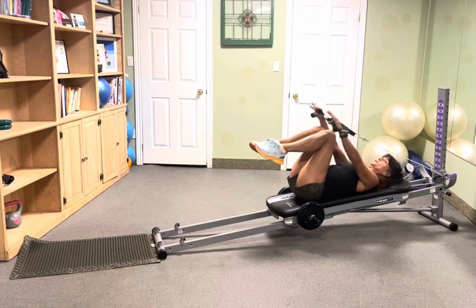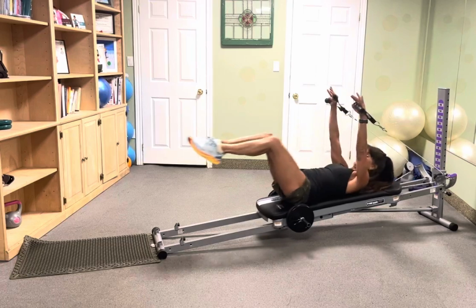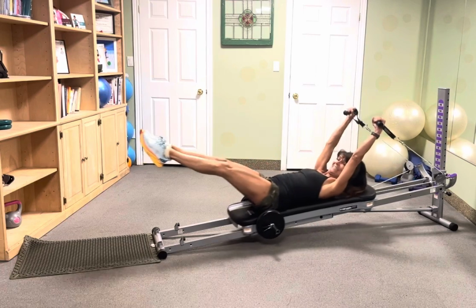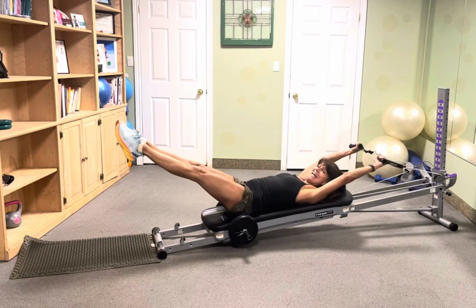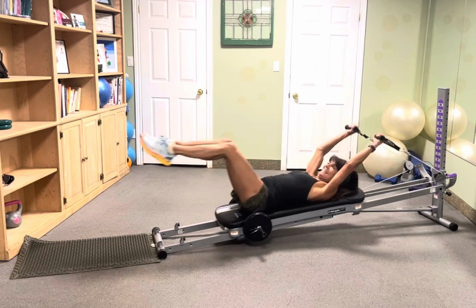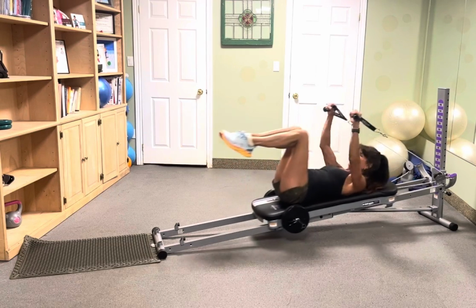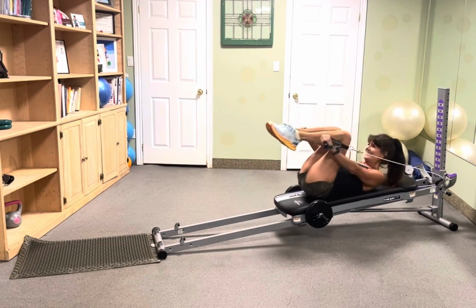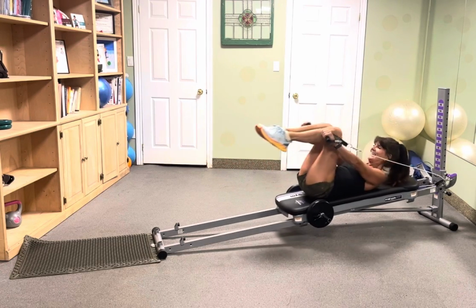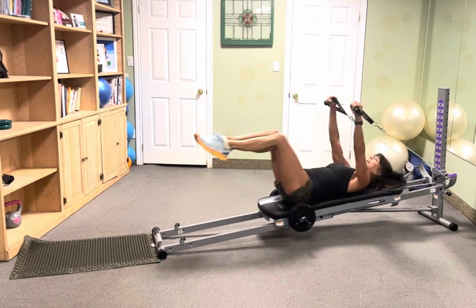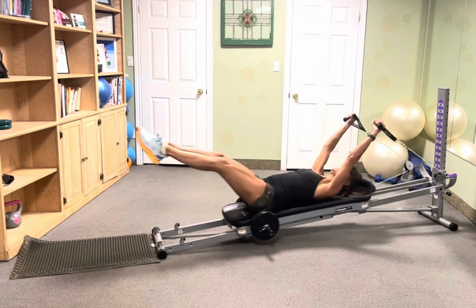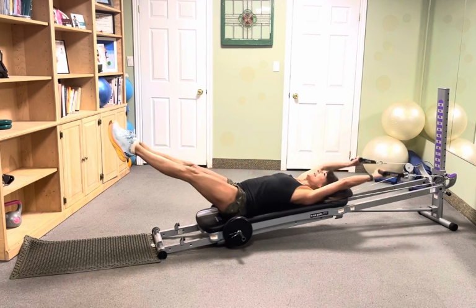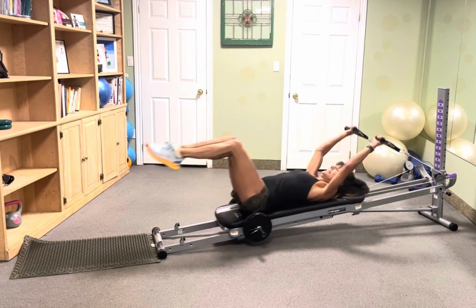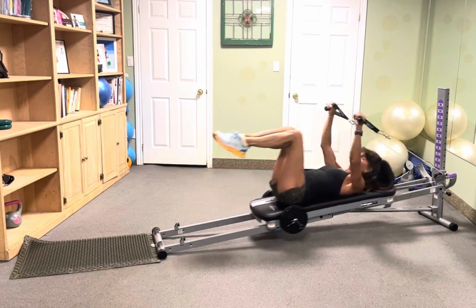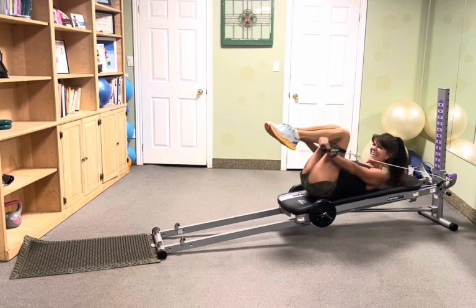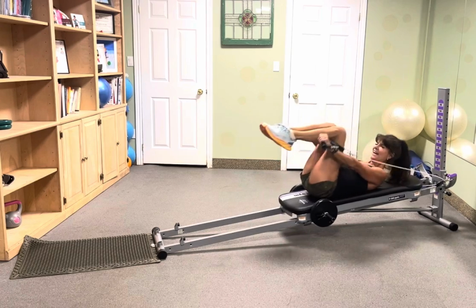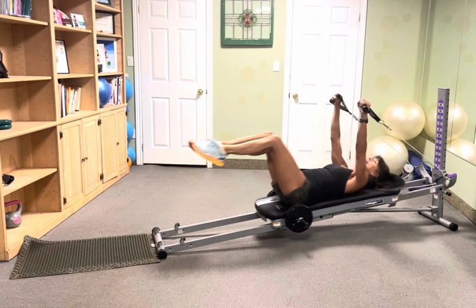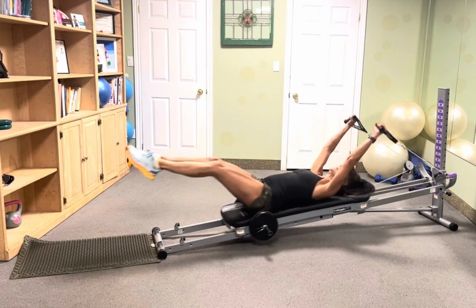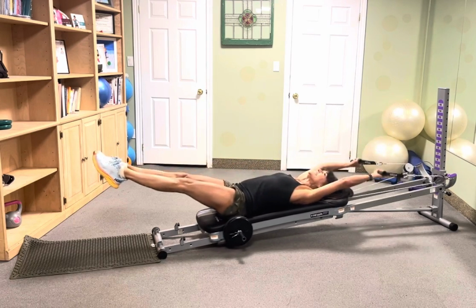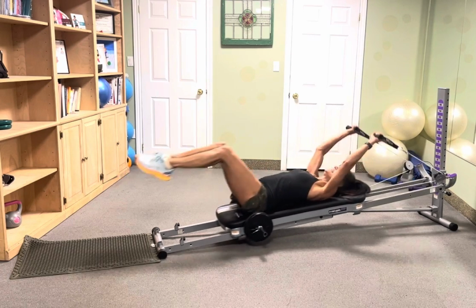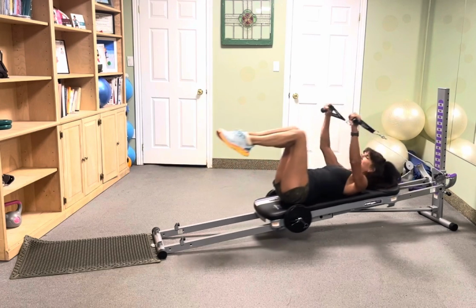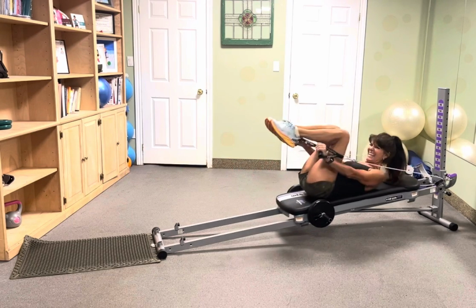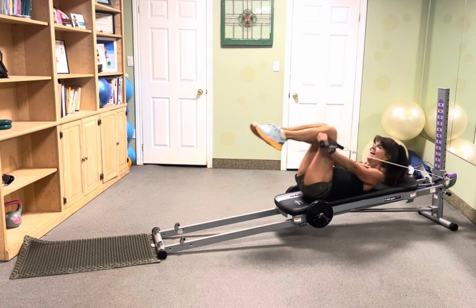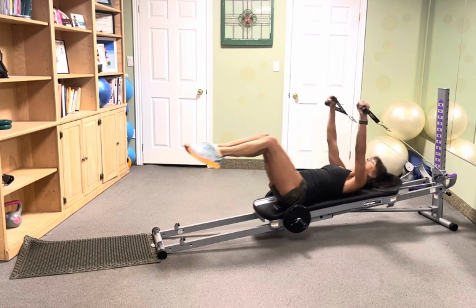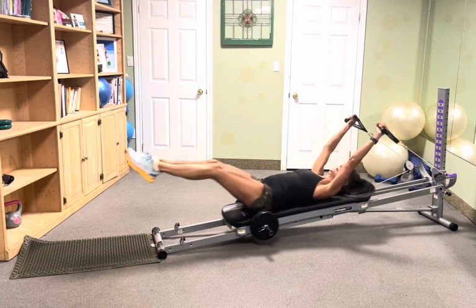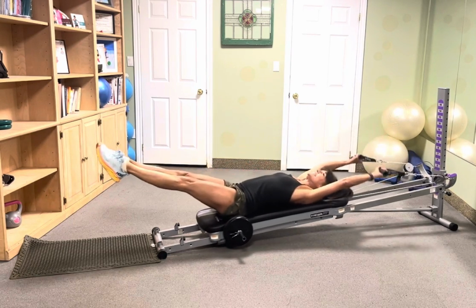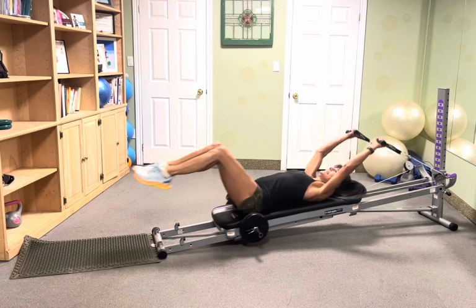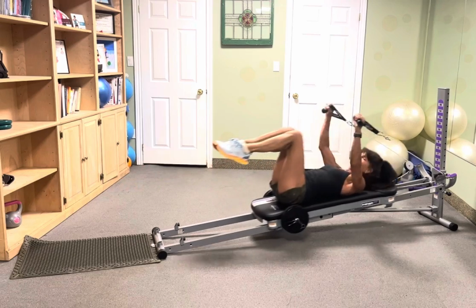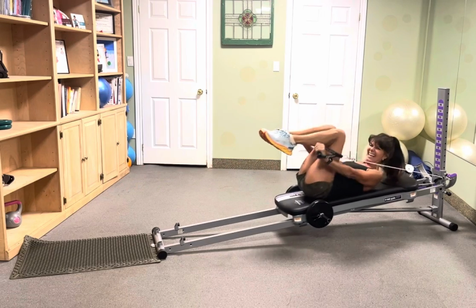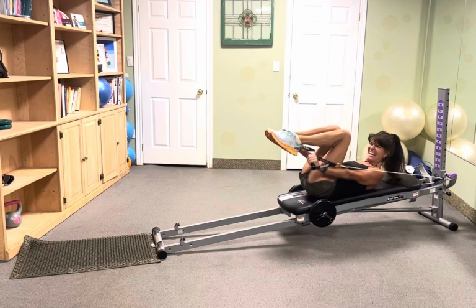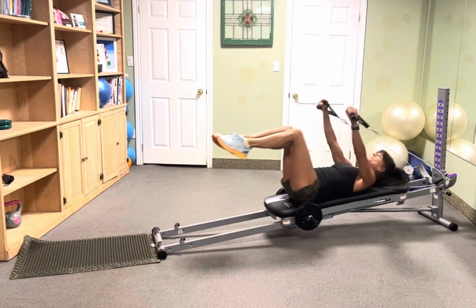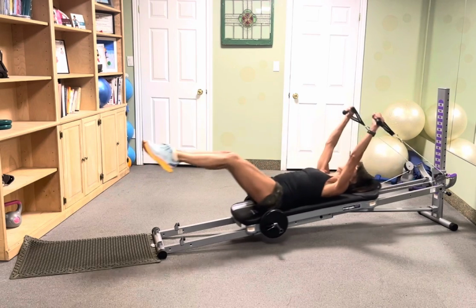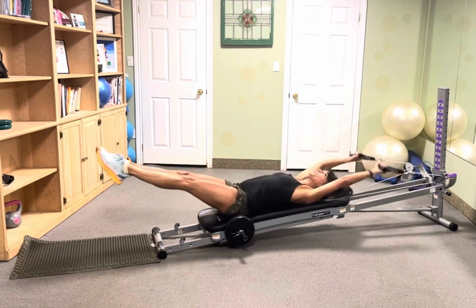Extend and tuck, extend and tuck, extend and tuck, extend and tuck. Good job guys, reach it.